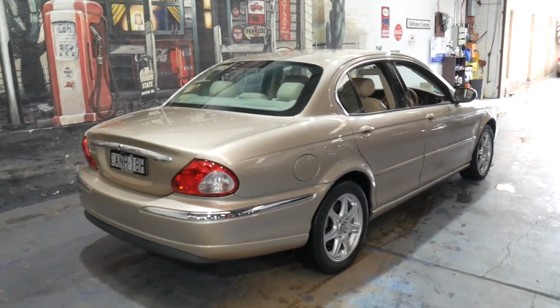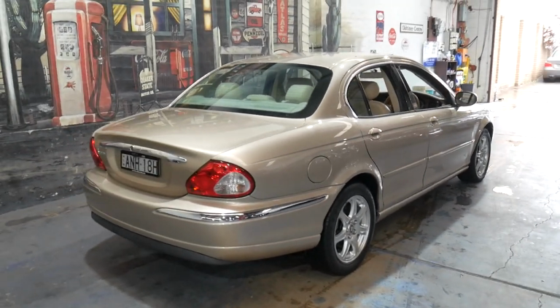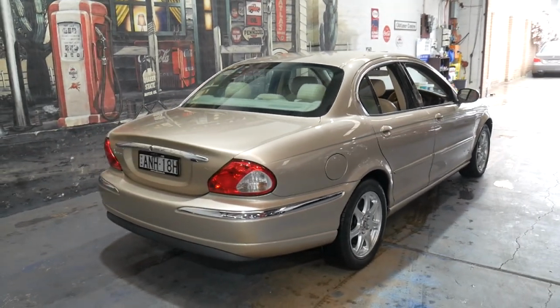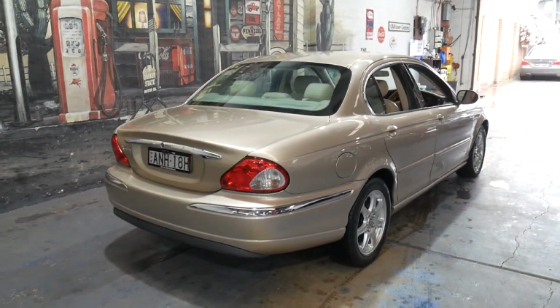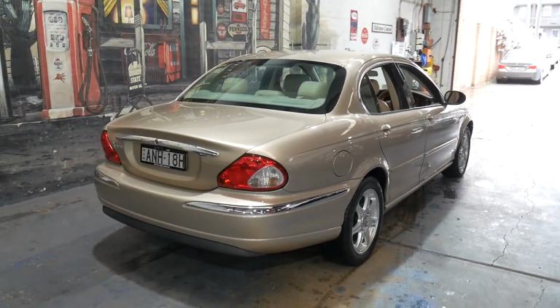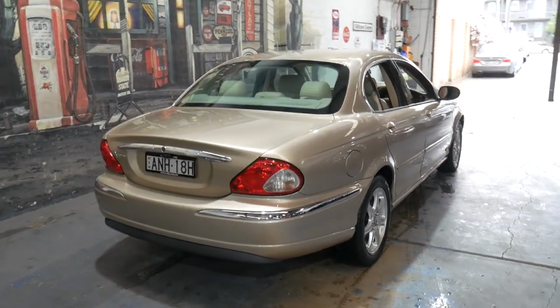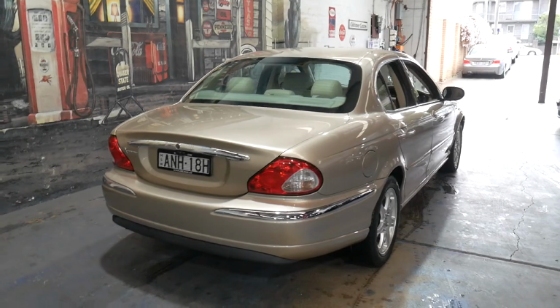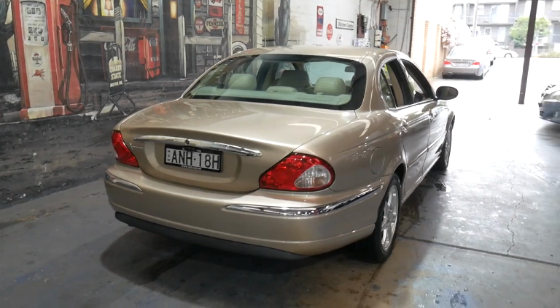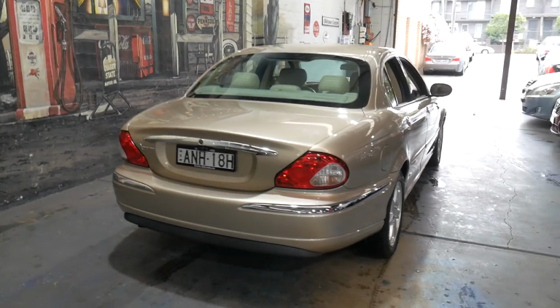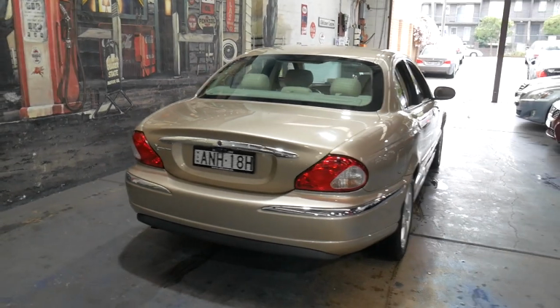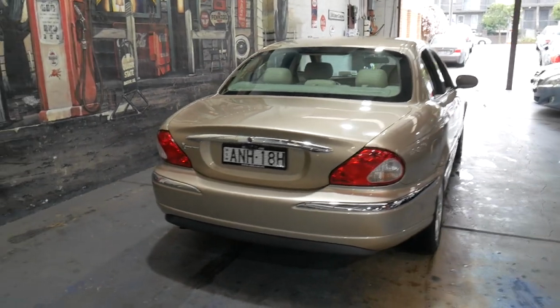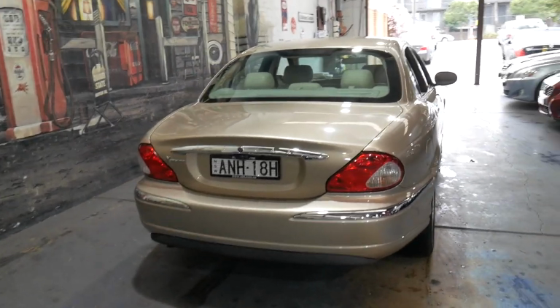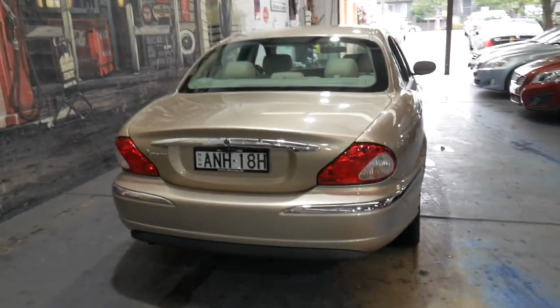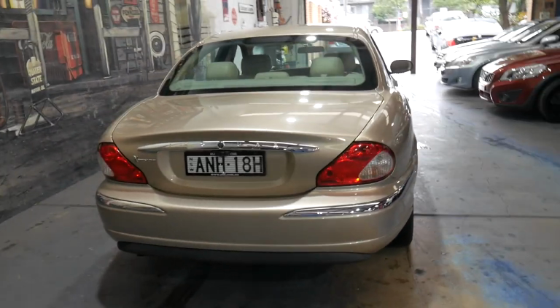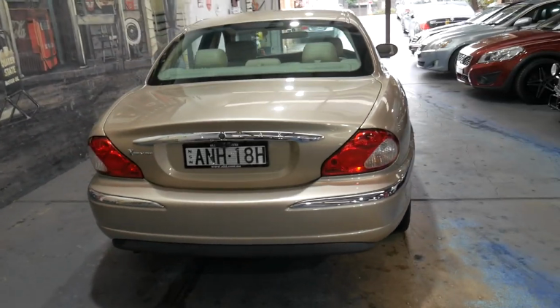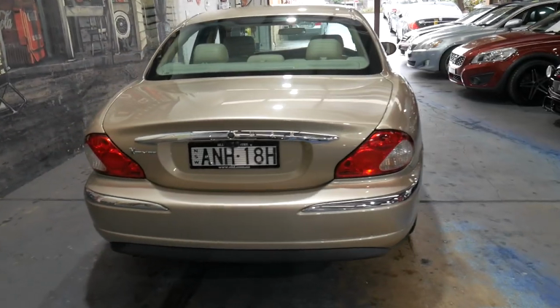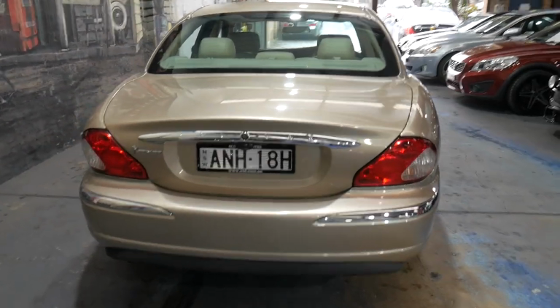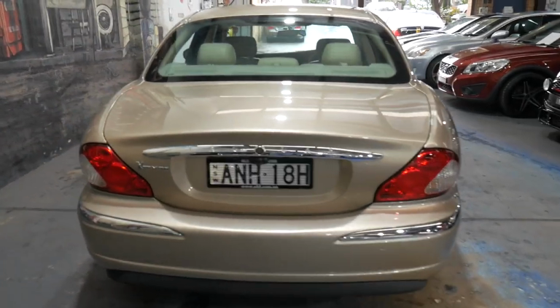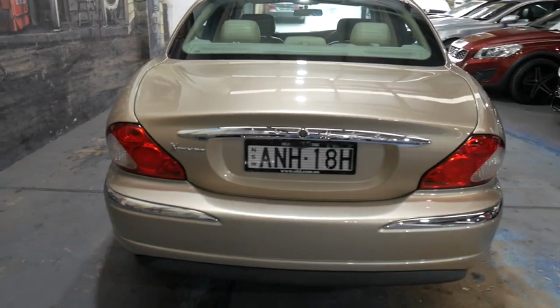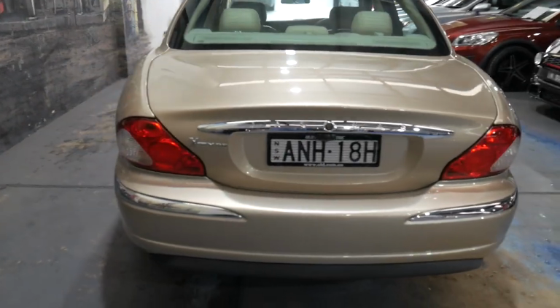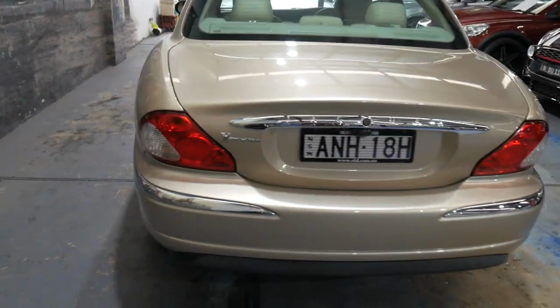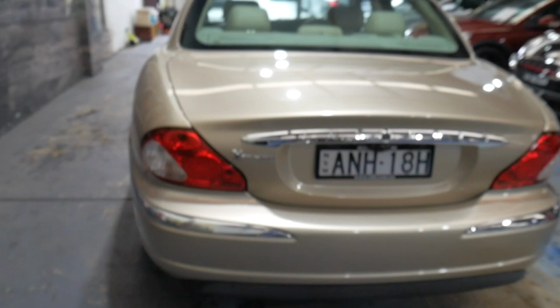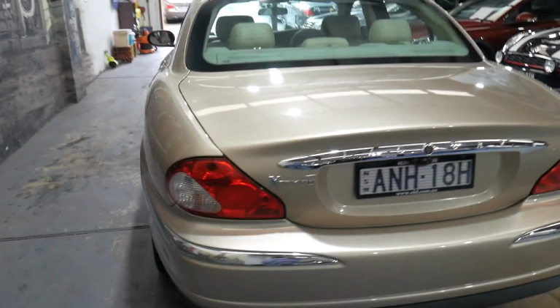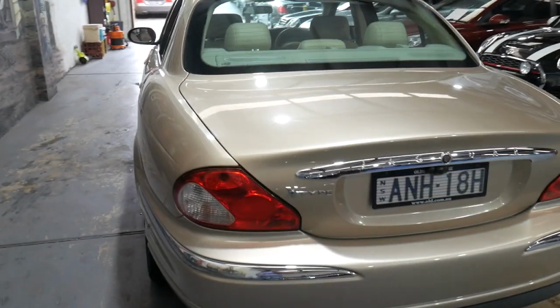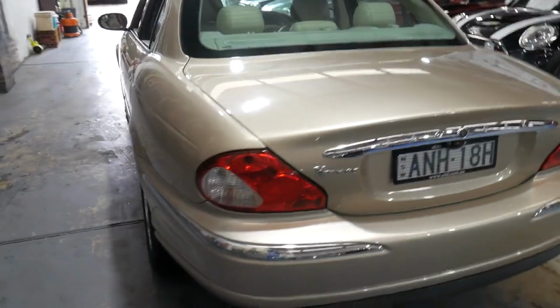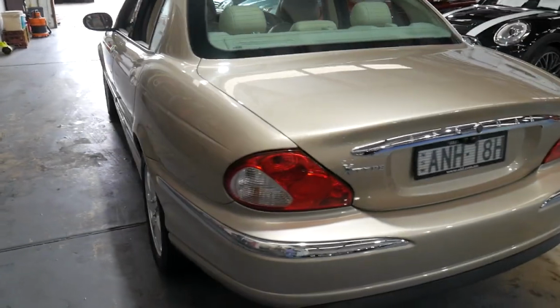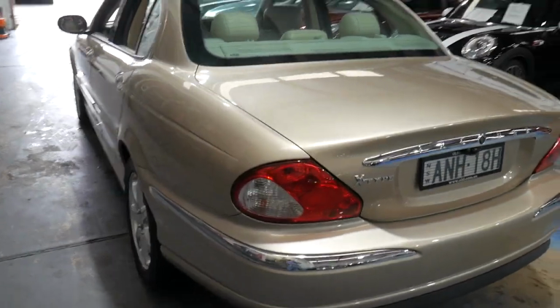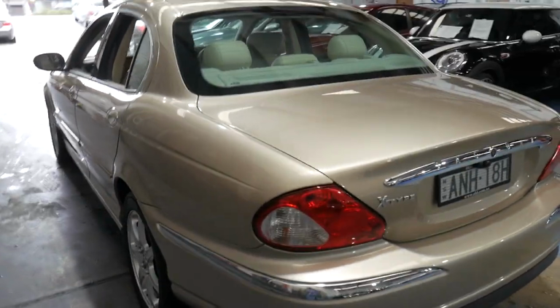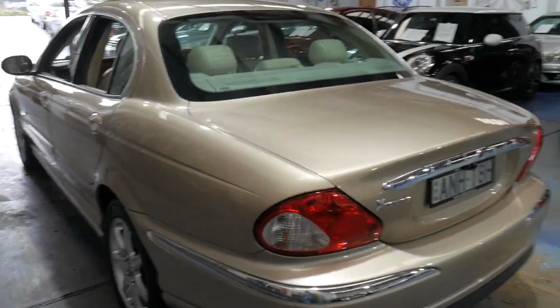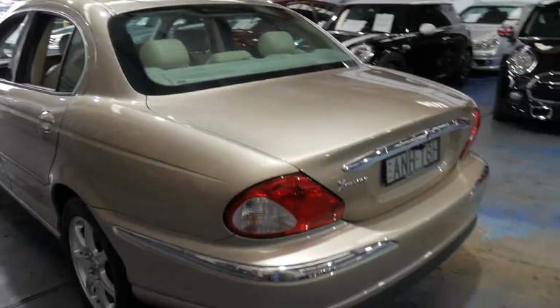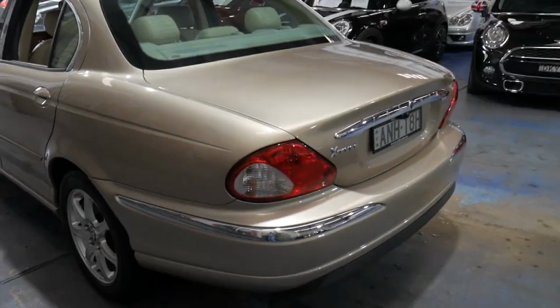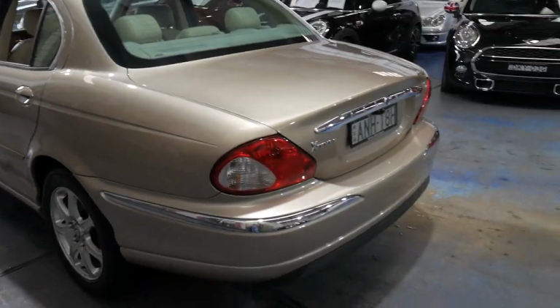It's registered until December, it's great on the freeway, economical around town, and they drive beautifully. They've got a very nice shape to them, the X-Type.